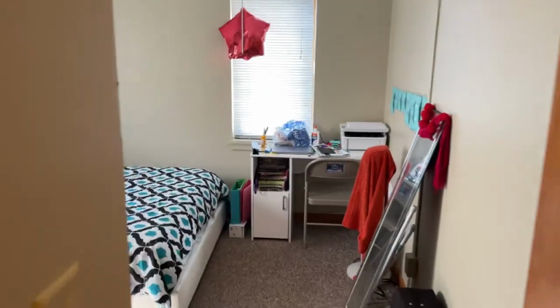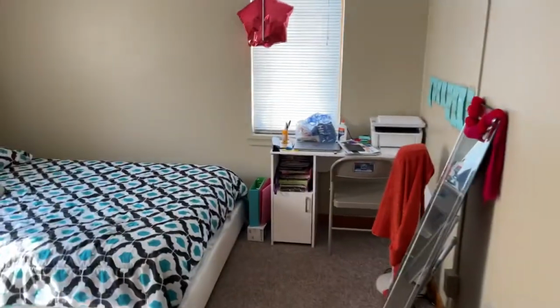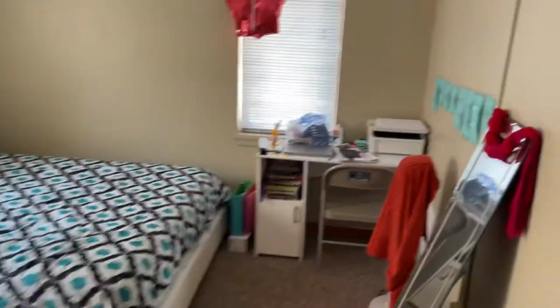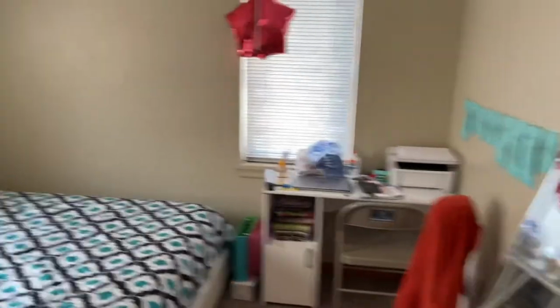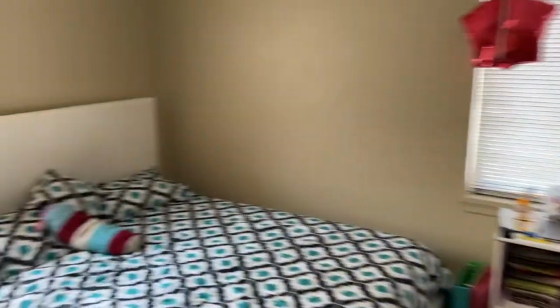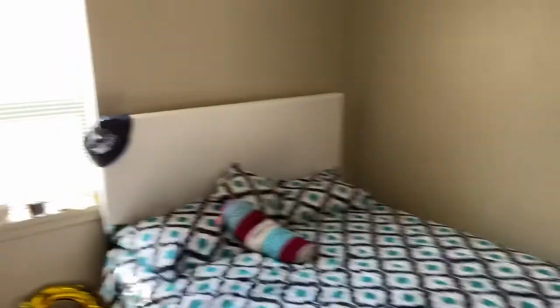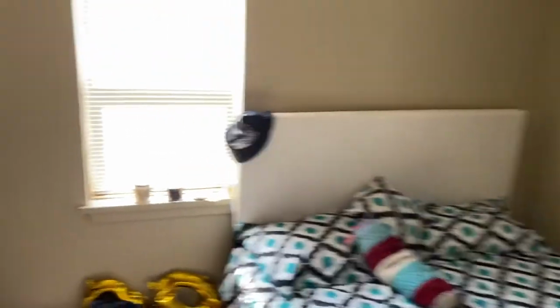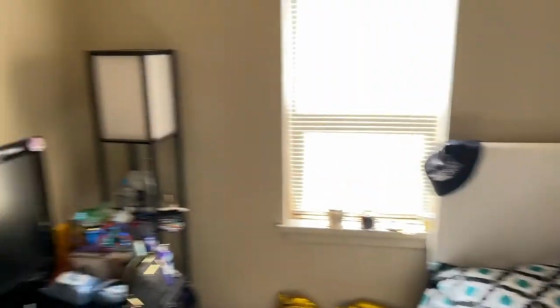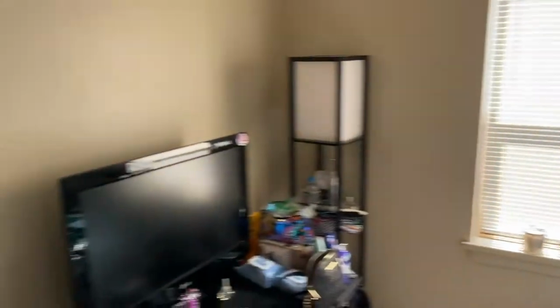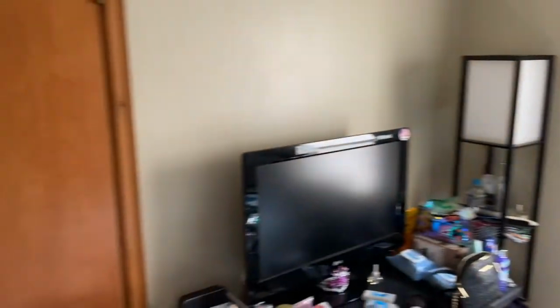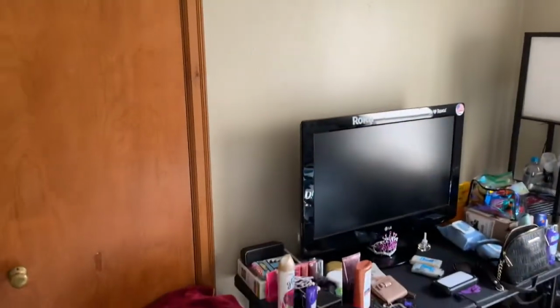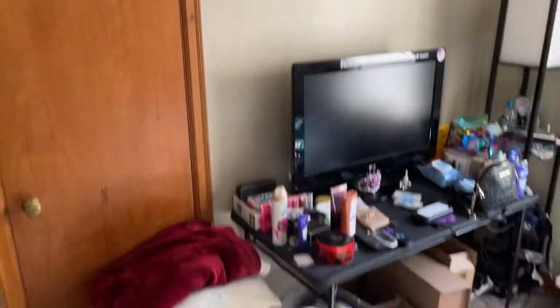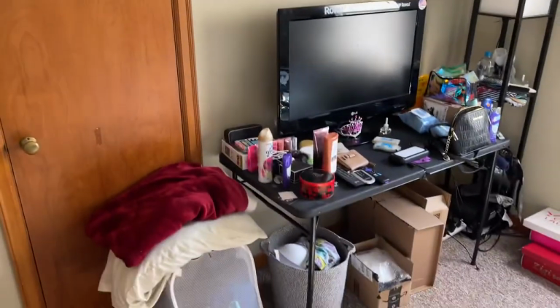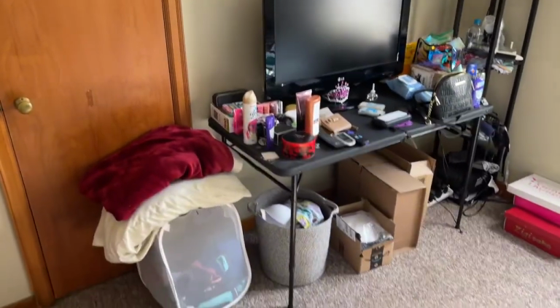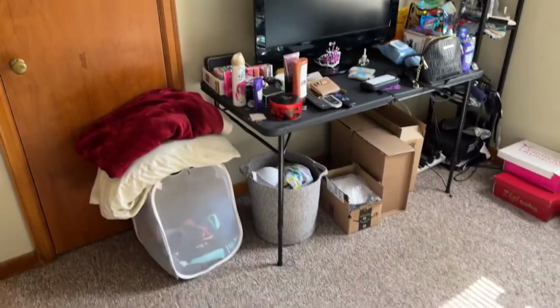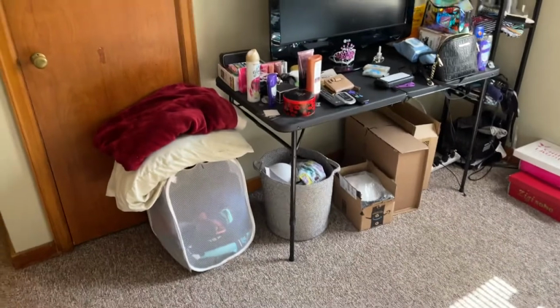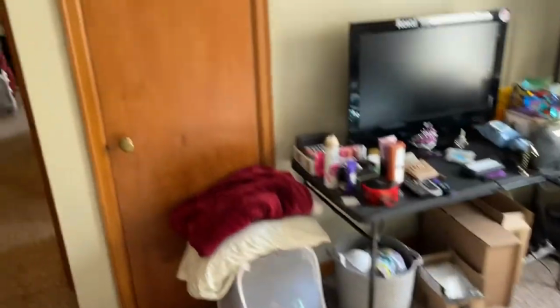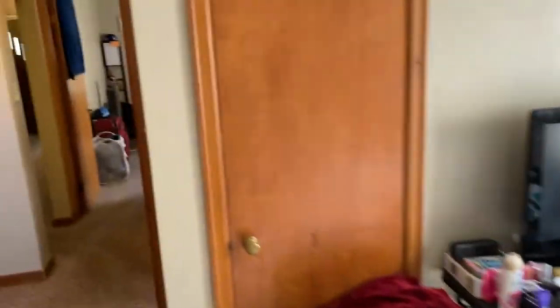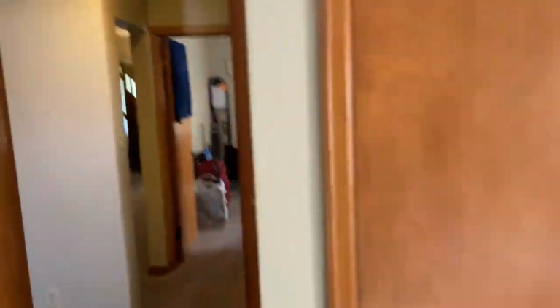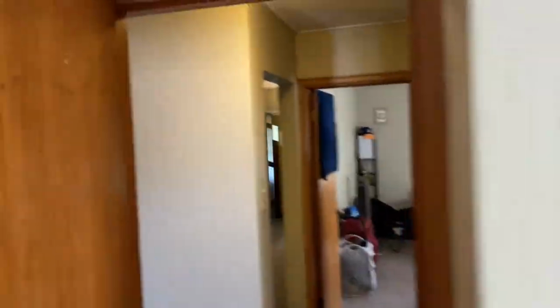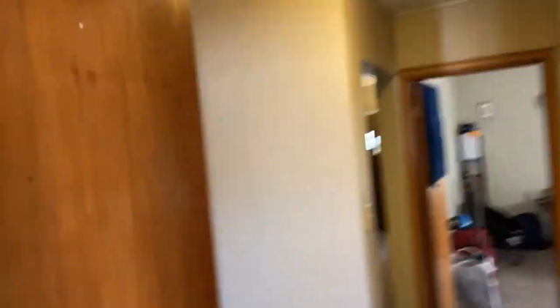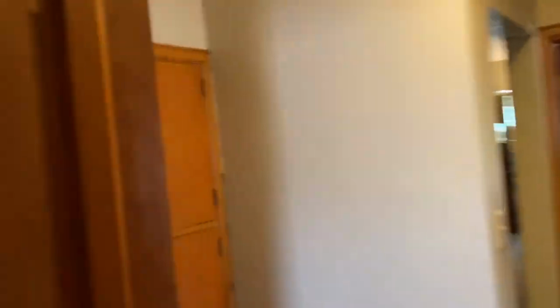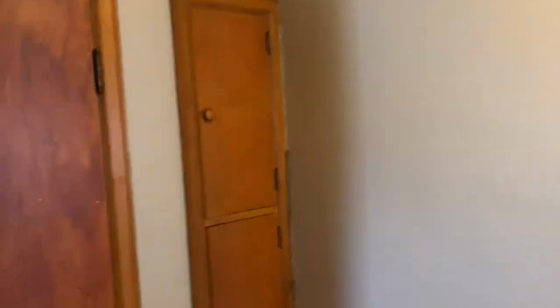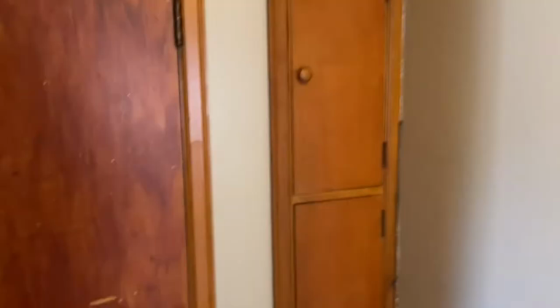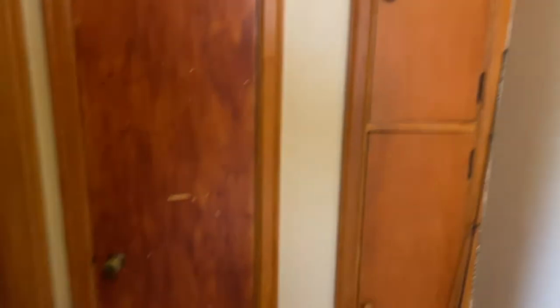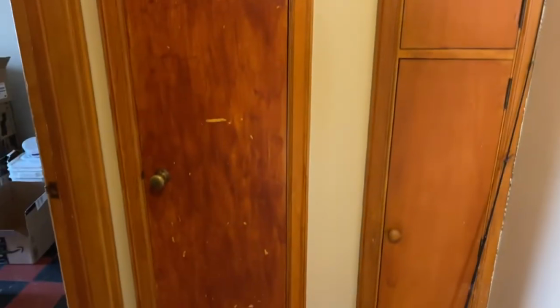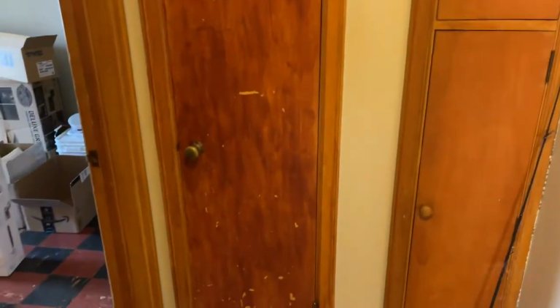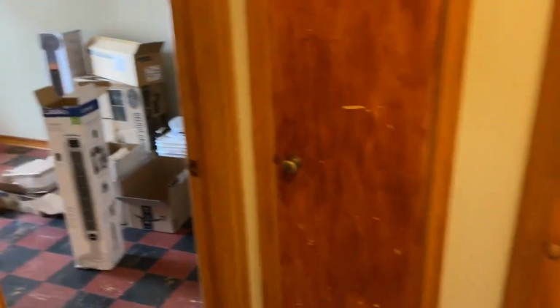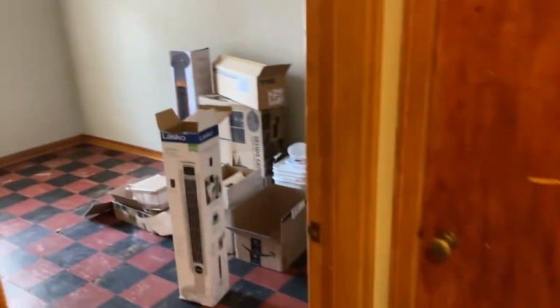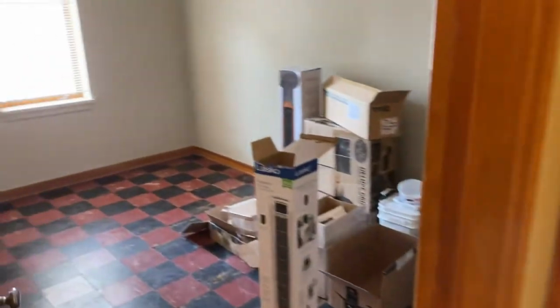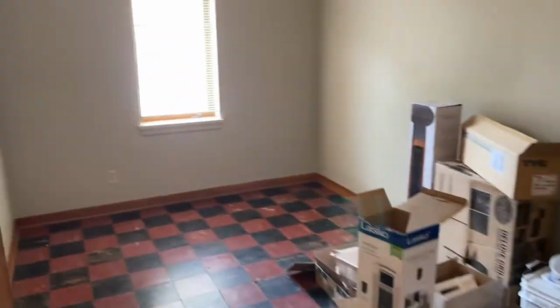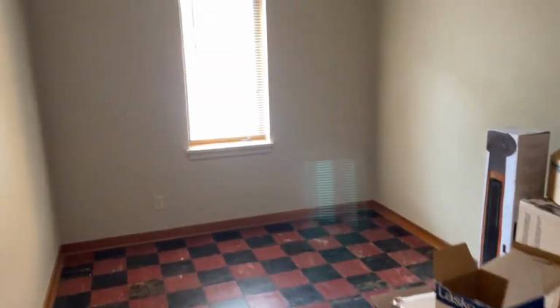Tub shower. And then we'll call this bedroom two. Back through — there's a couple closets here. And this is bedroom three.